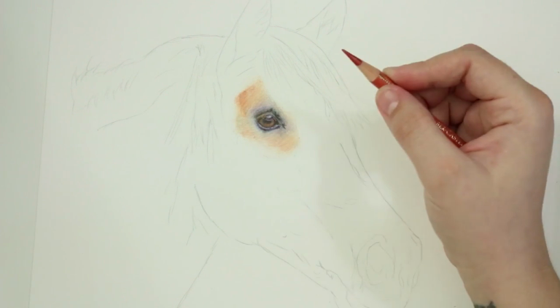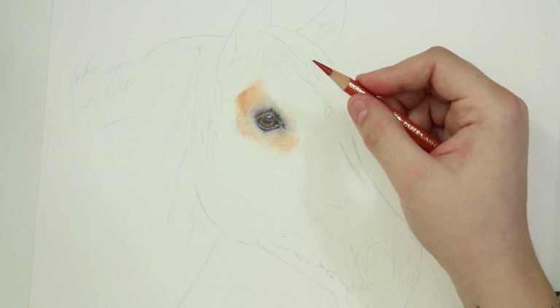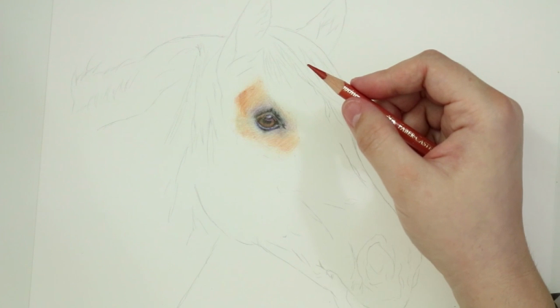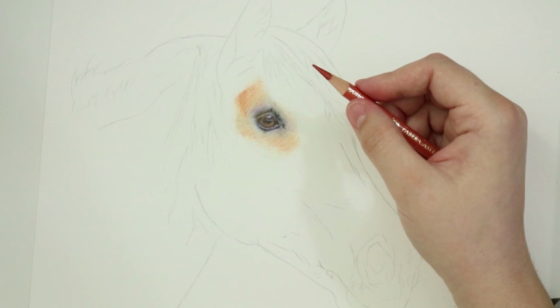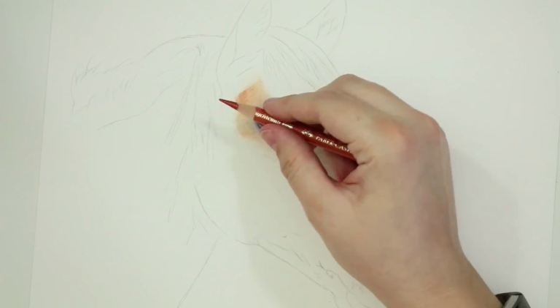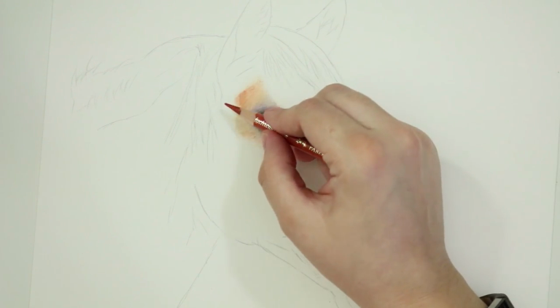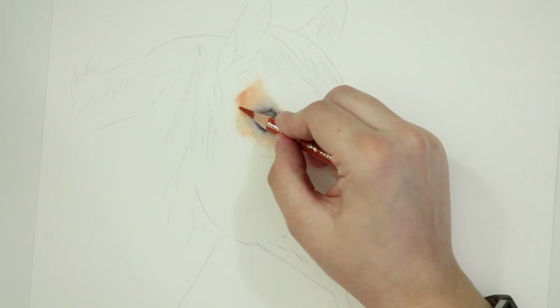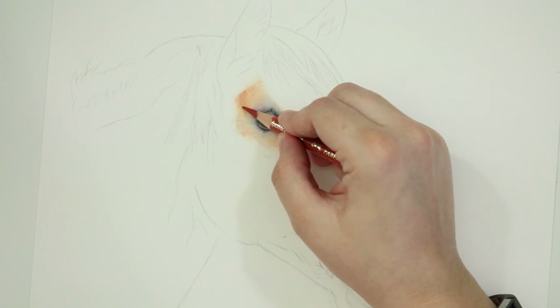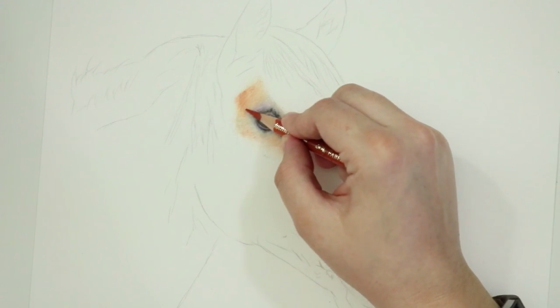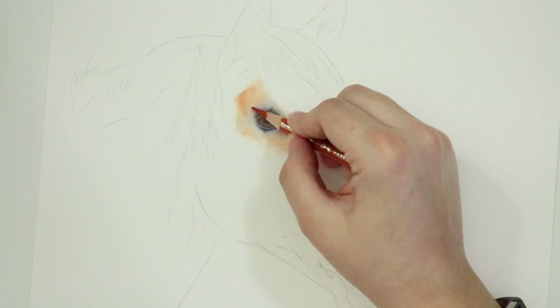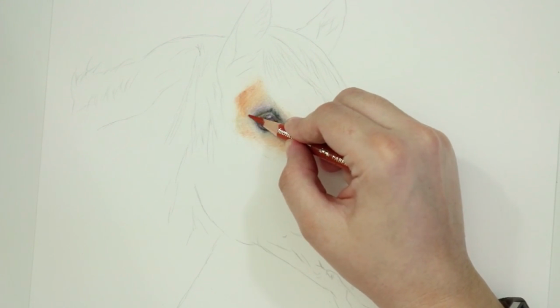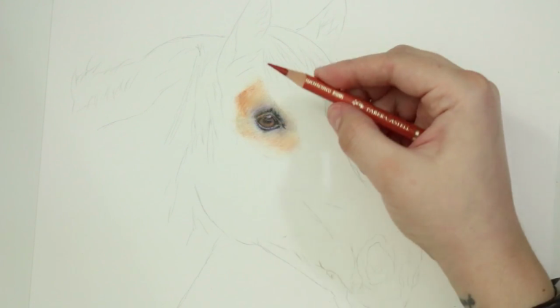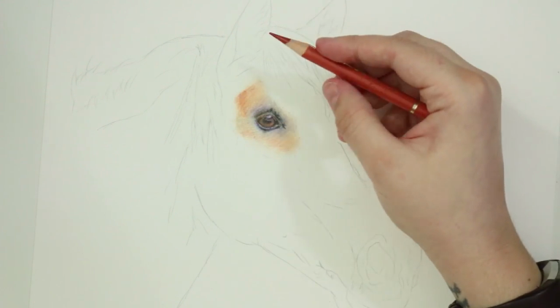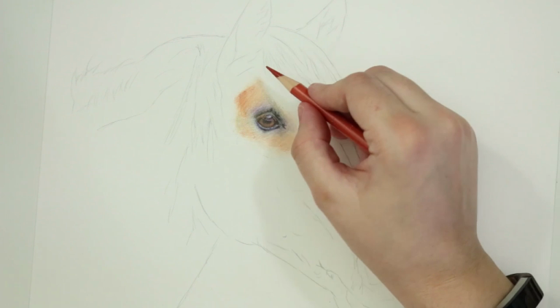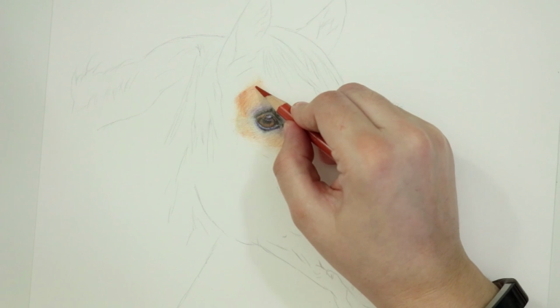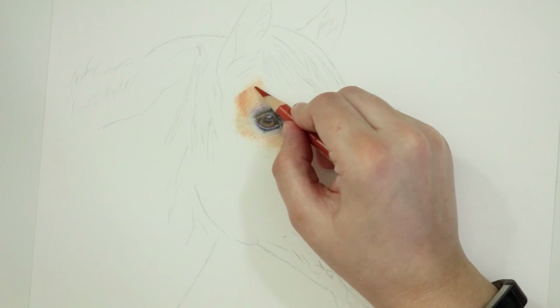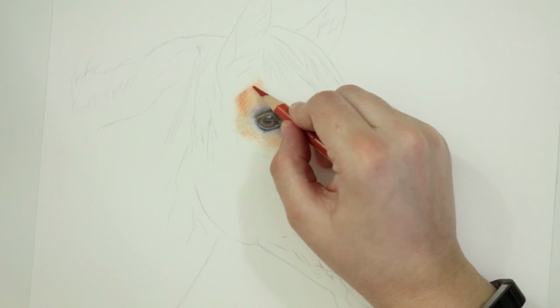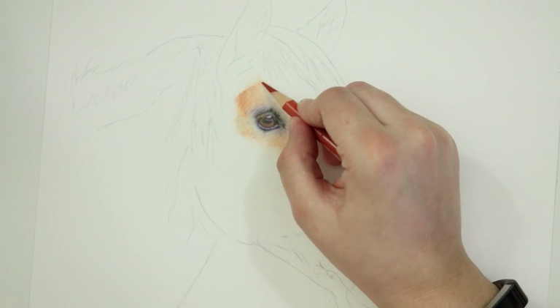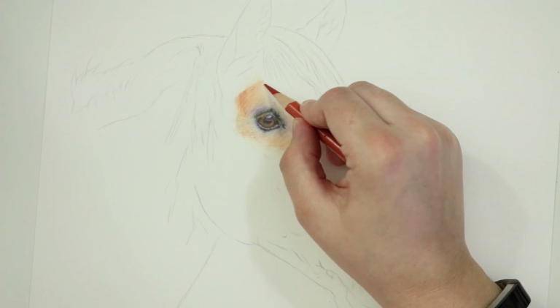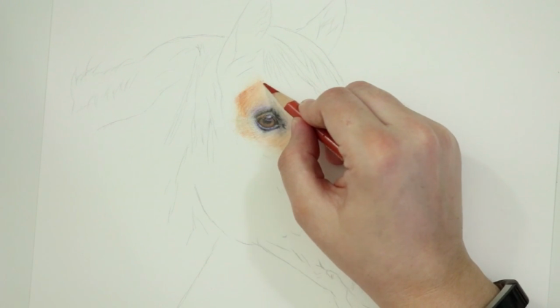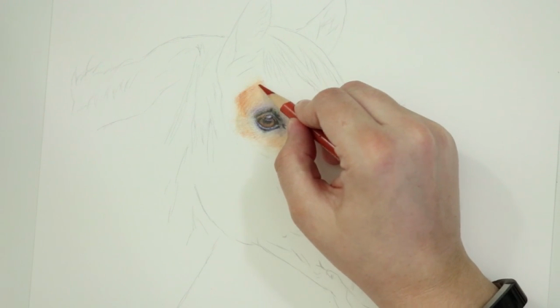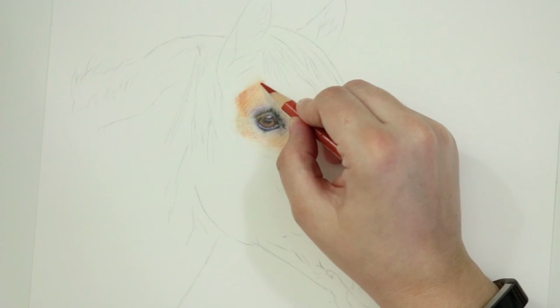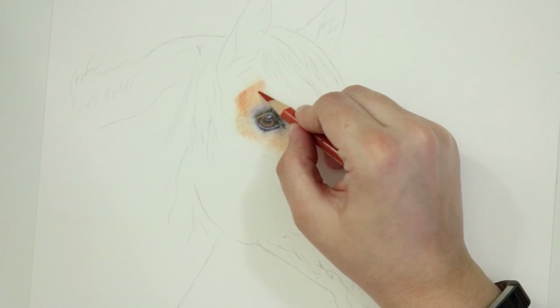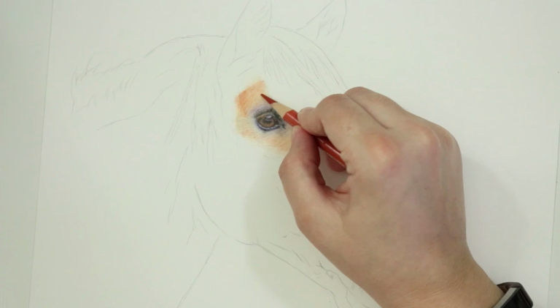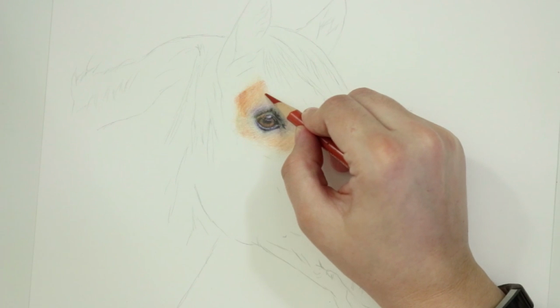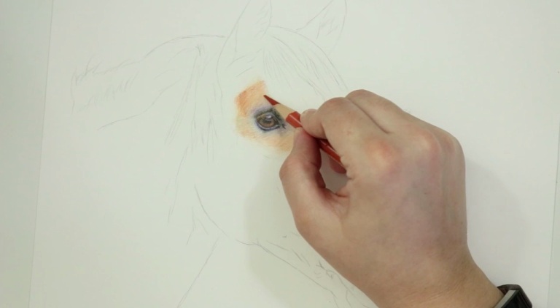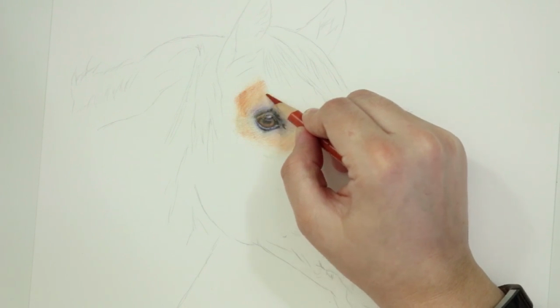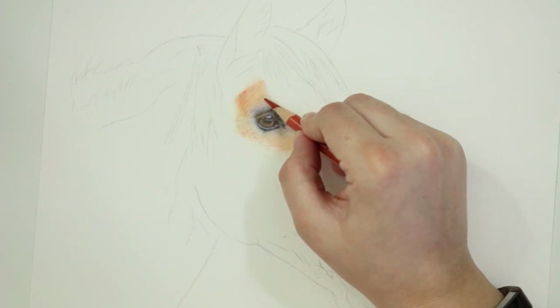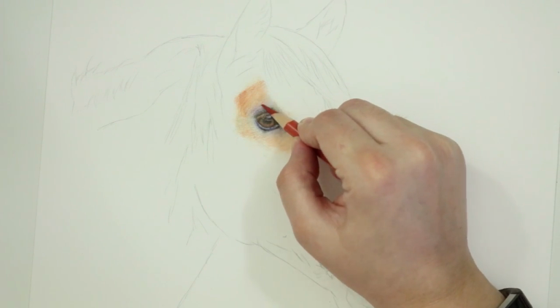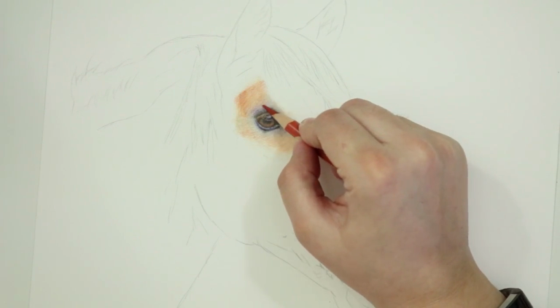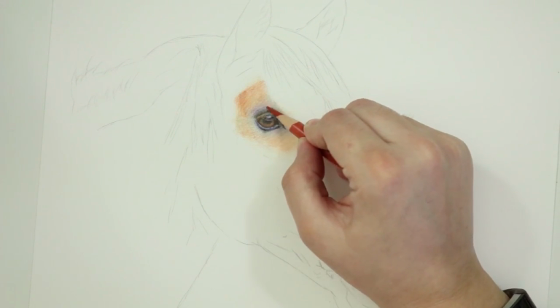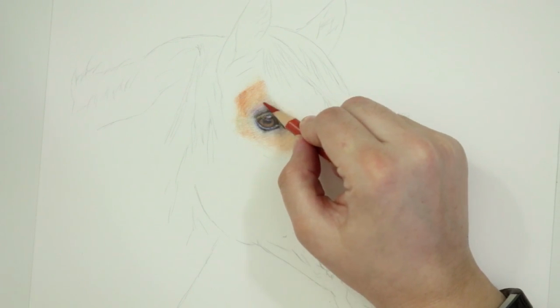Sanguine was a really important pencil with this portrait. It enabled me to get these really rich tones, and it also enabled me to get some of those shadows as well — I could get a real depth of shadow just by layering the sanguine over and over.